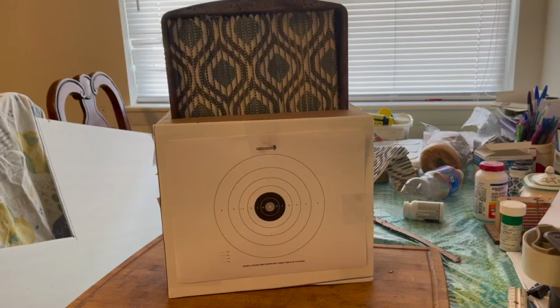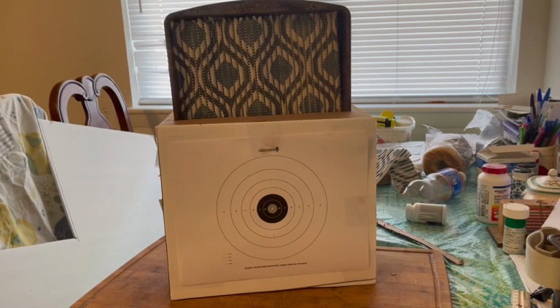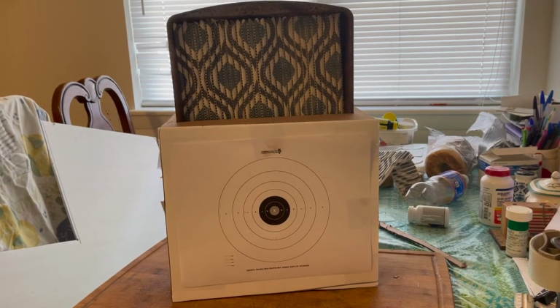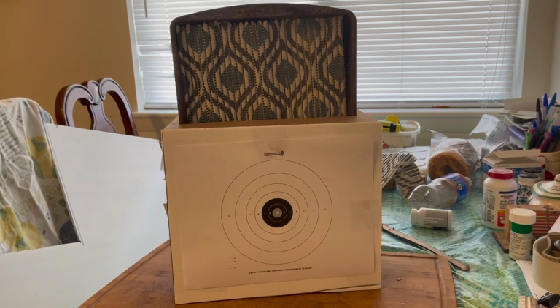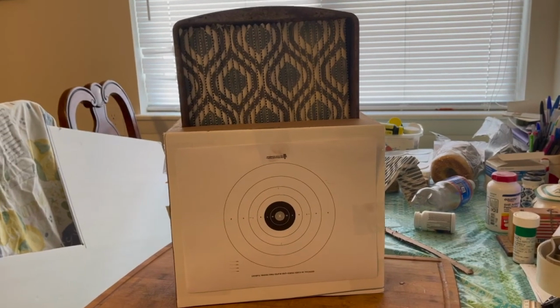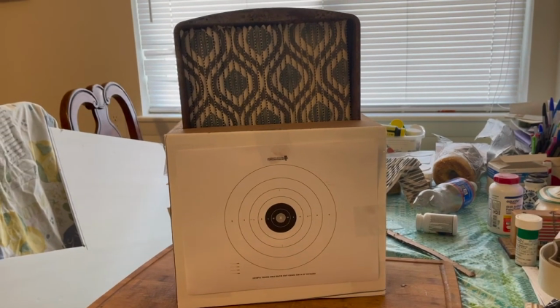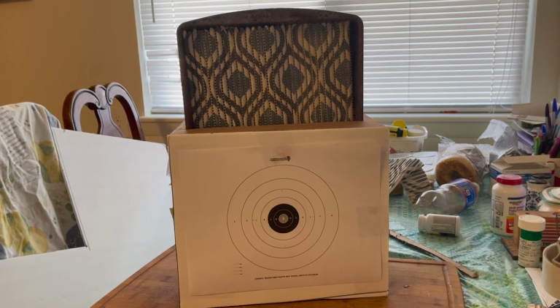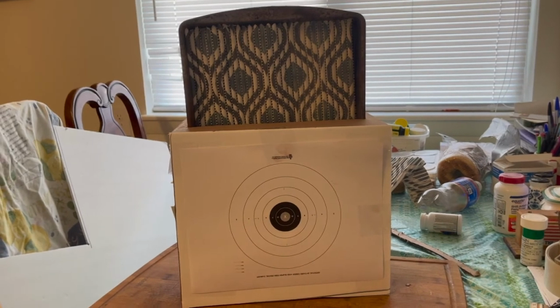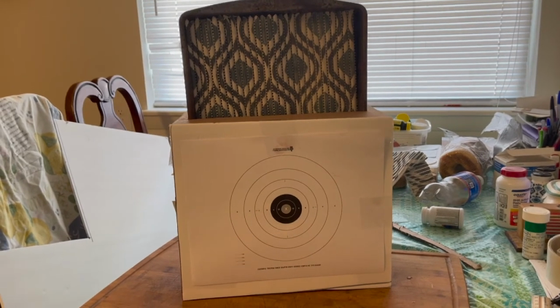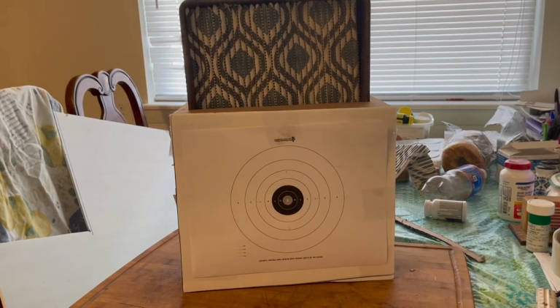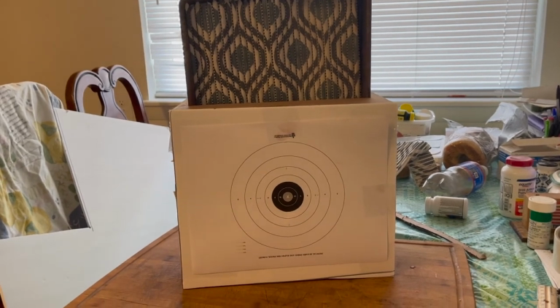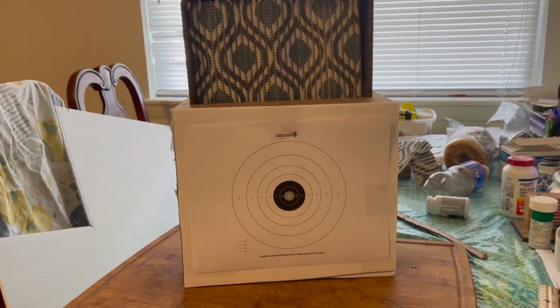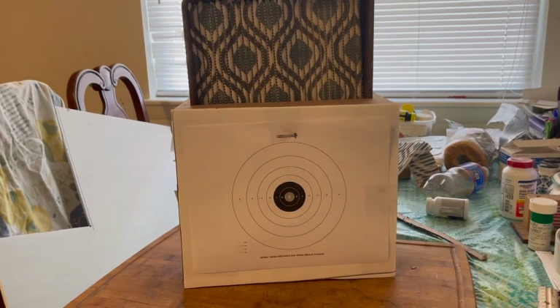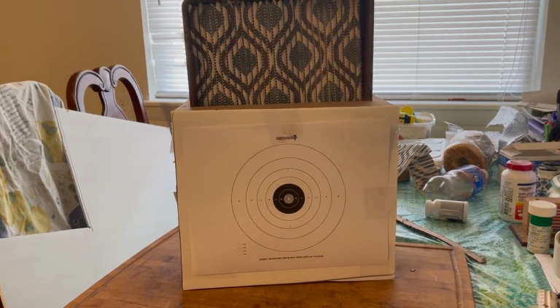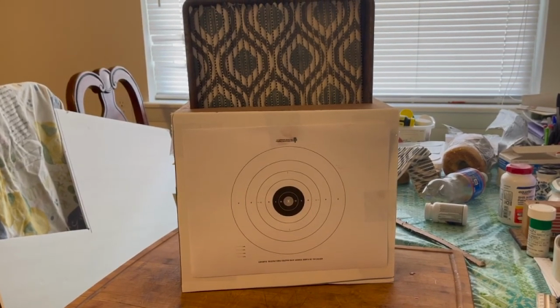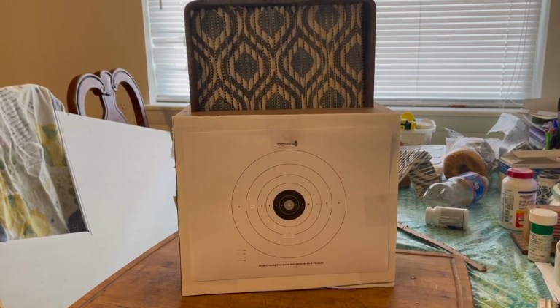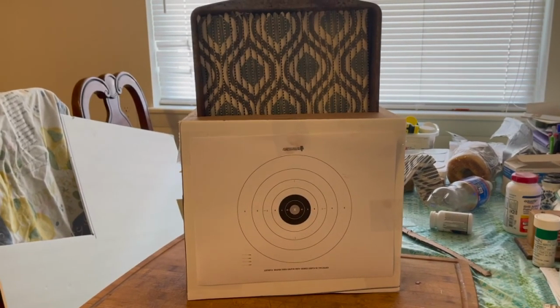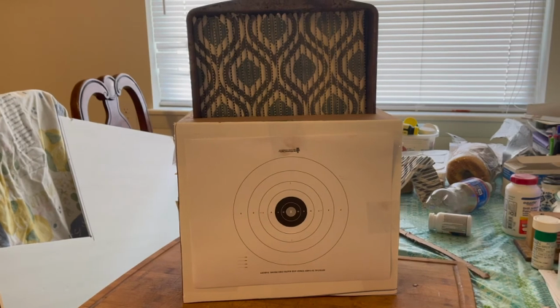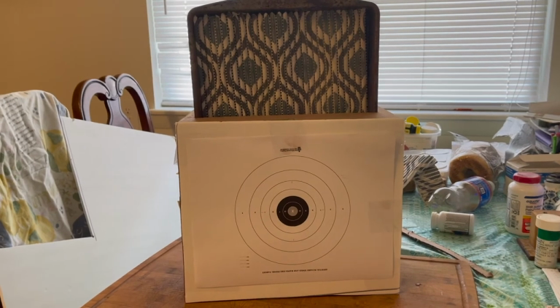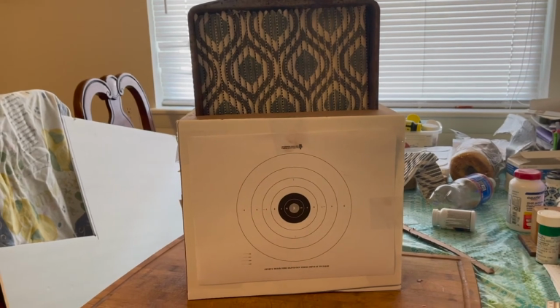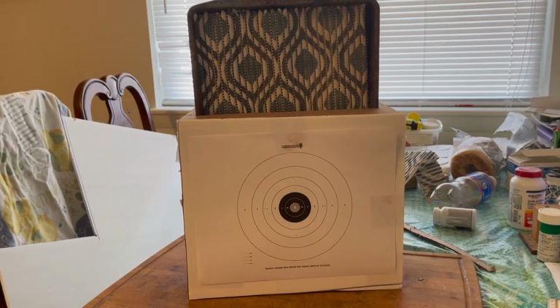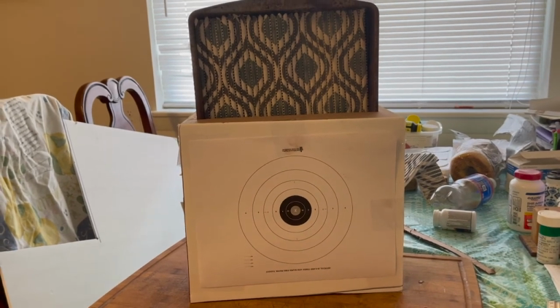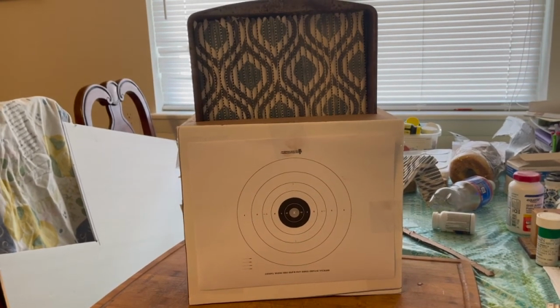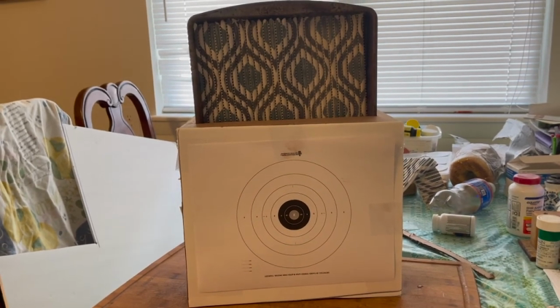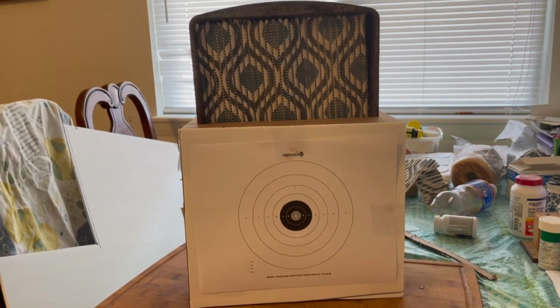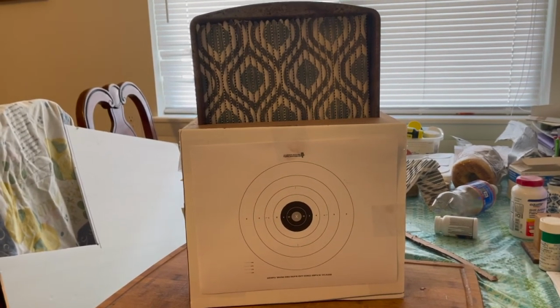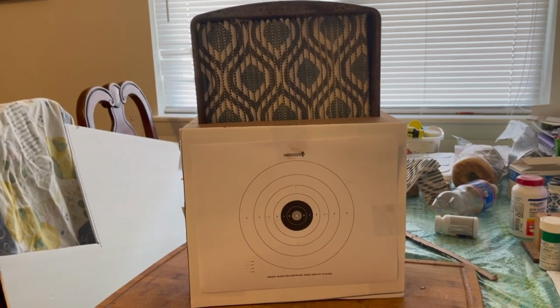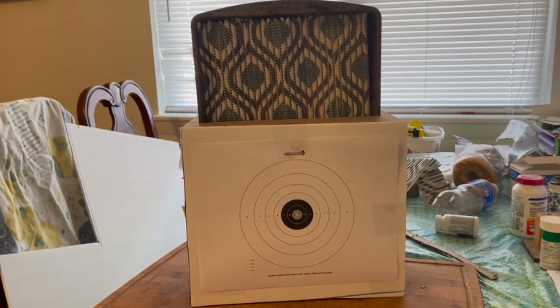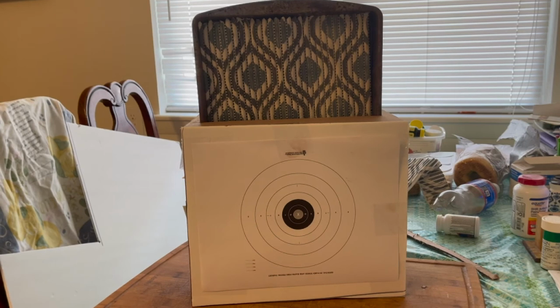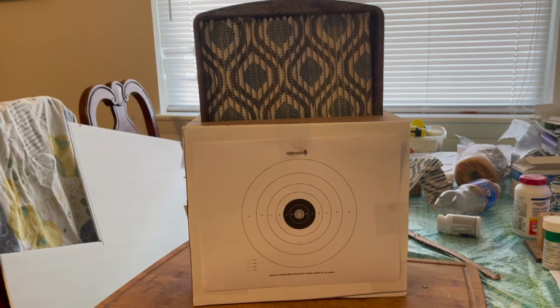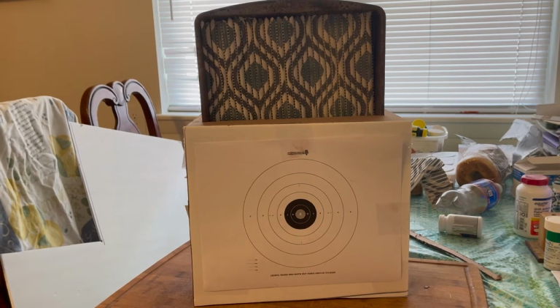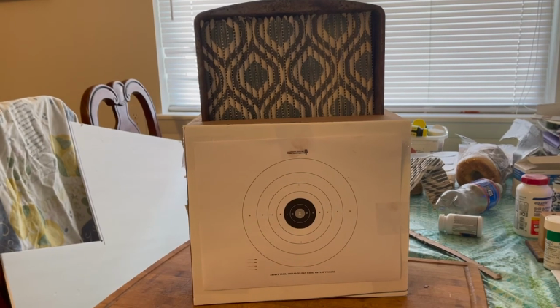So your pellet trap is all set with recoil cushioning and everything else and a target on it. You can print your targets out from the internet, and I'll have the instructions in the comments below or the description.